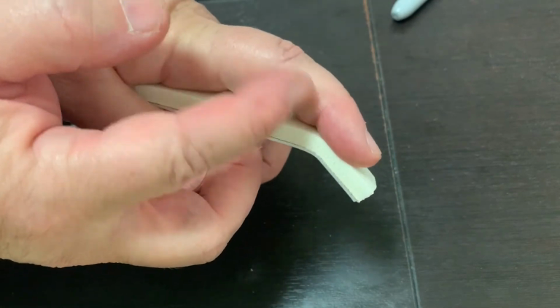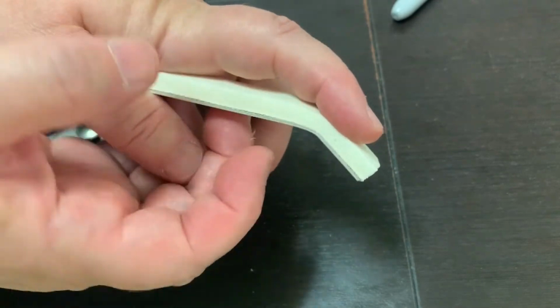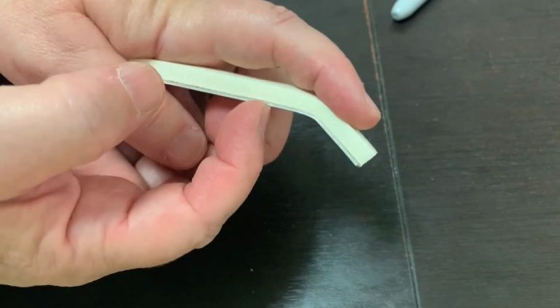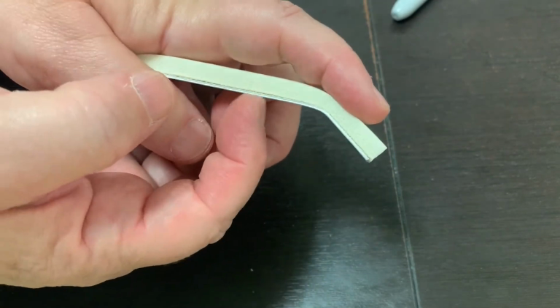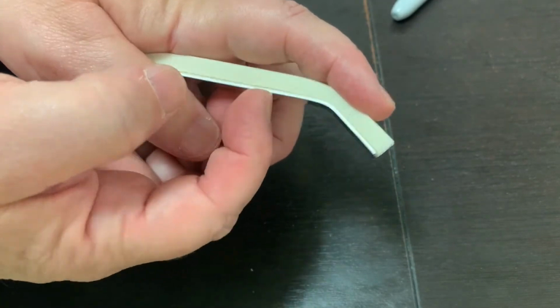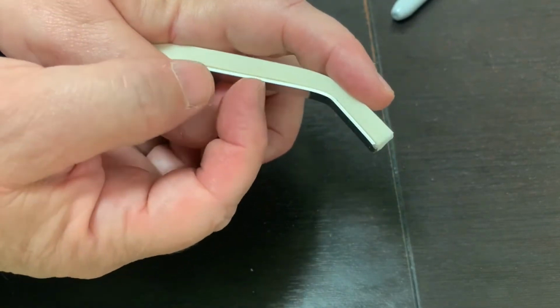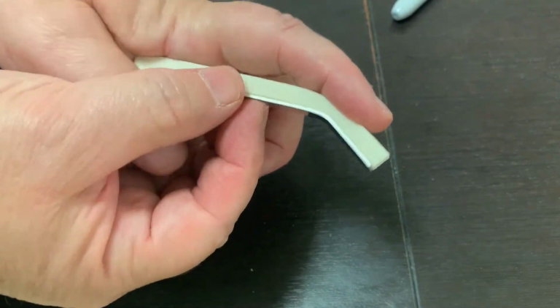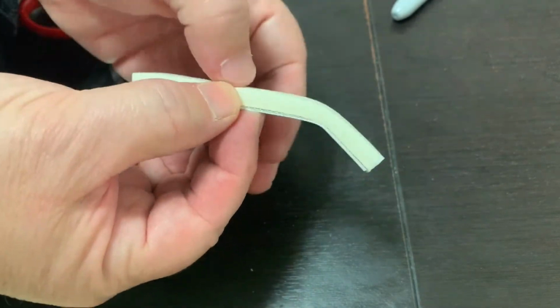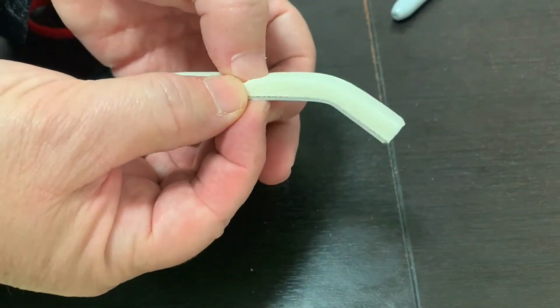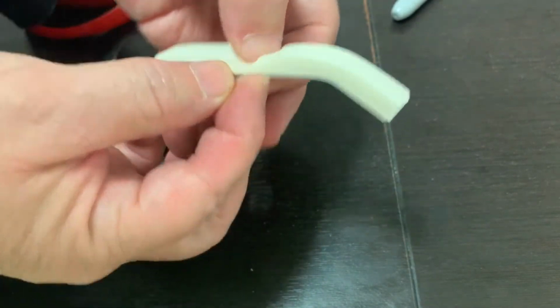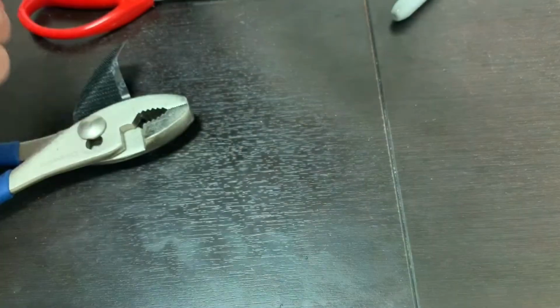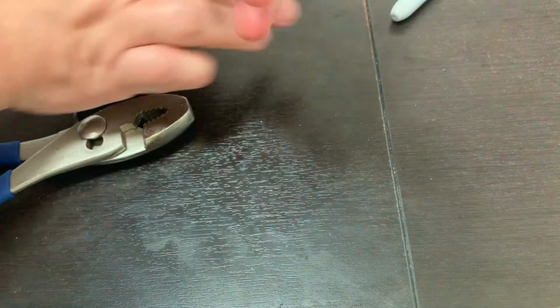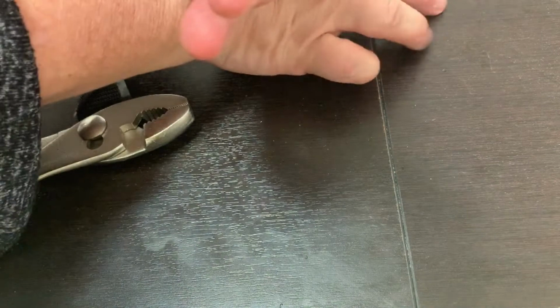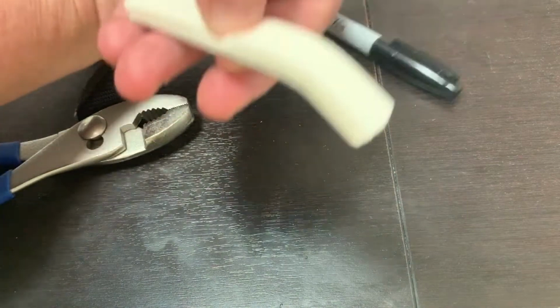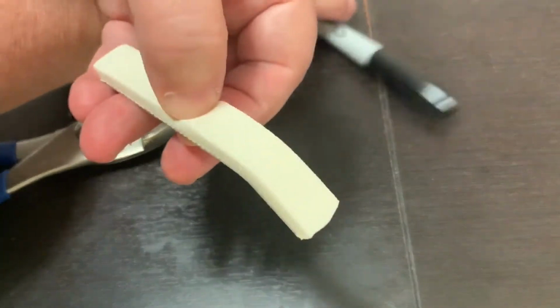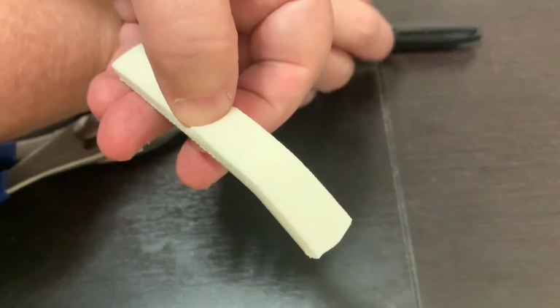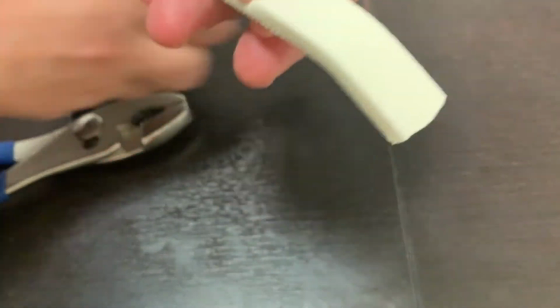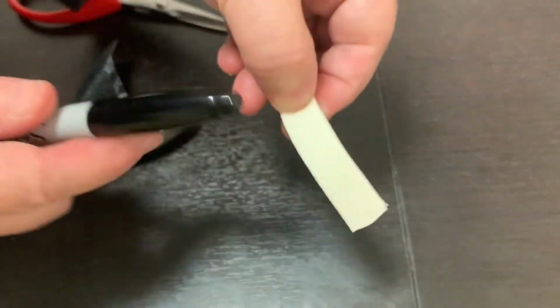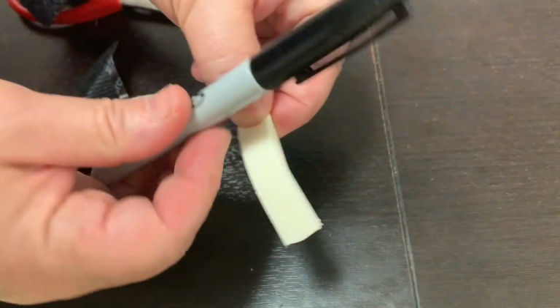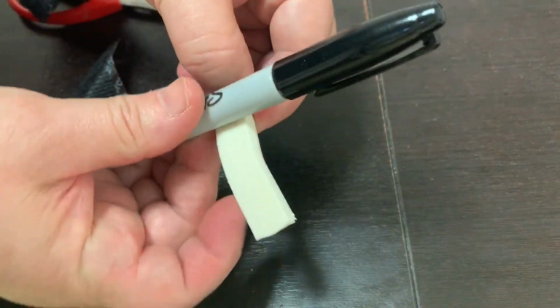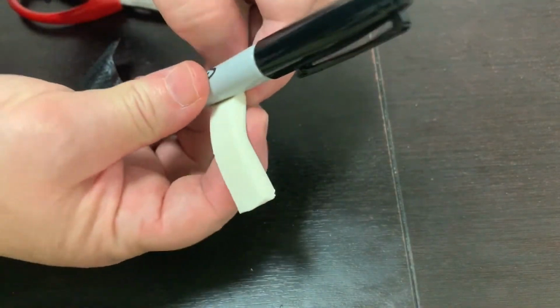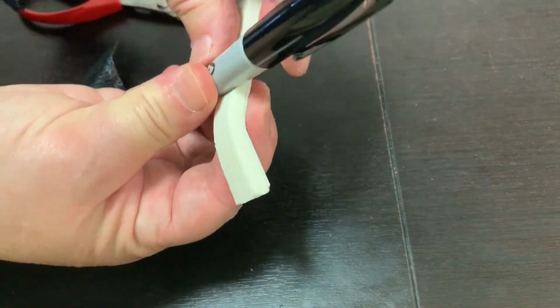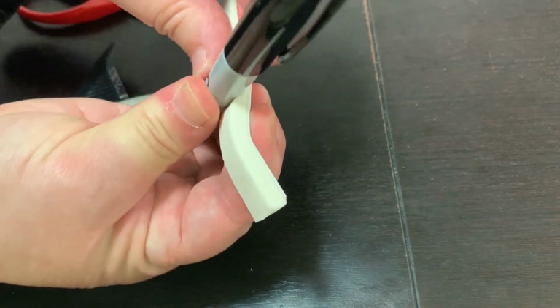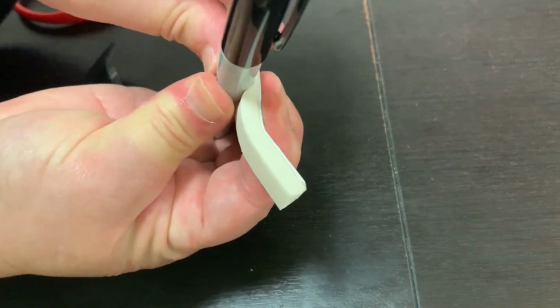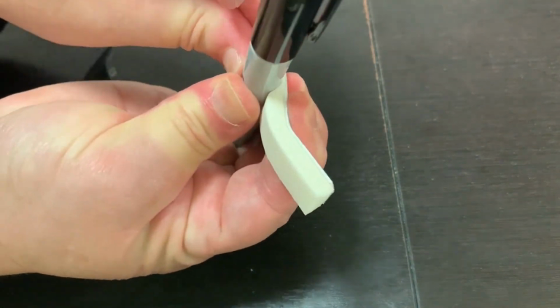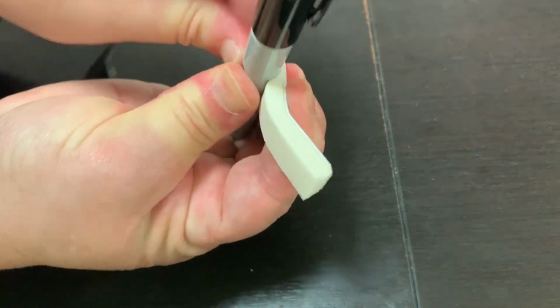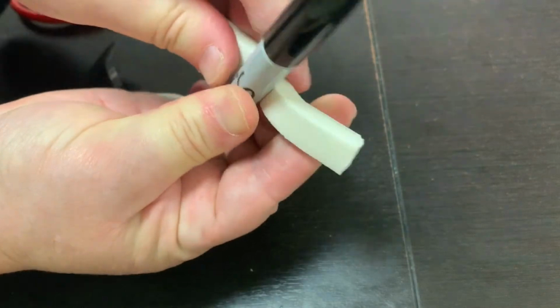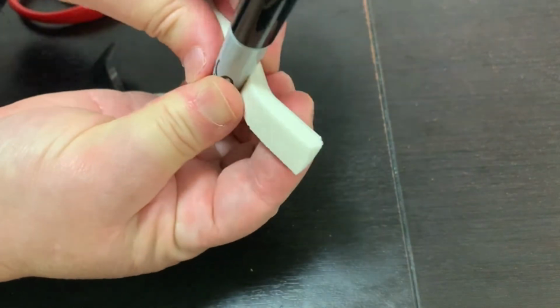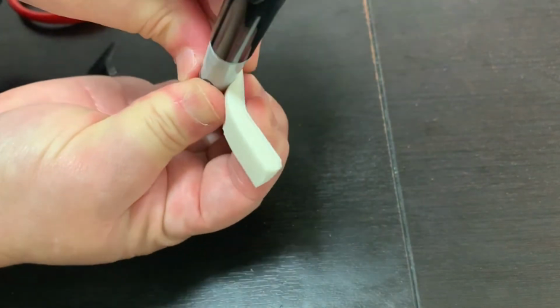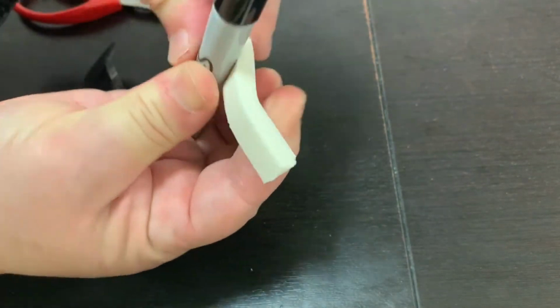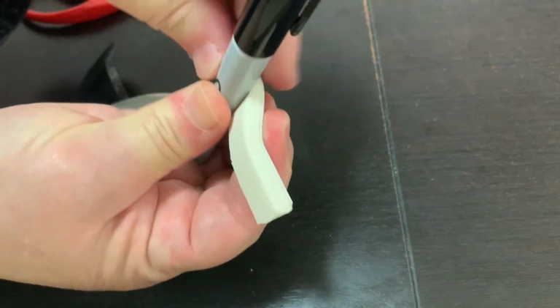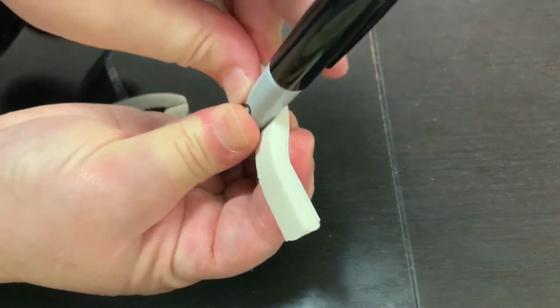With the Alumnafoam placed against the finger, determine the location of the tight joint. Using a broad pen, round that location in the opposite direction.